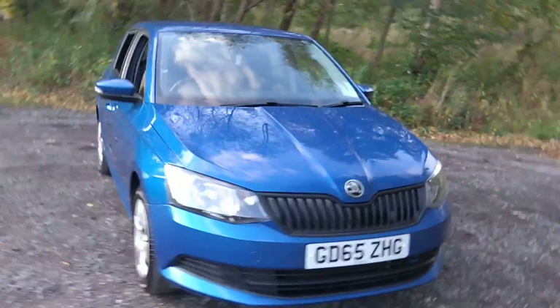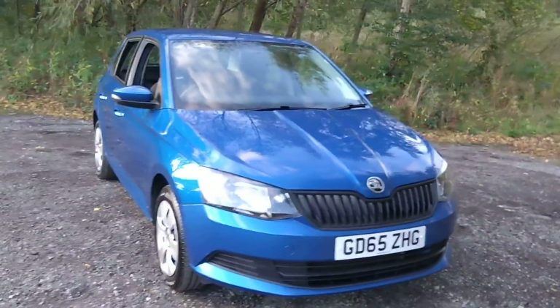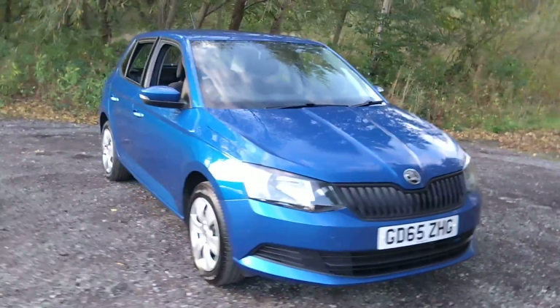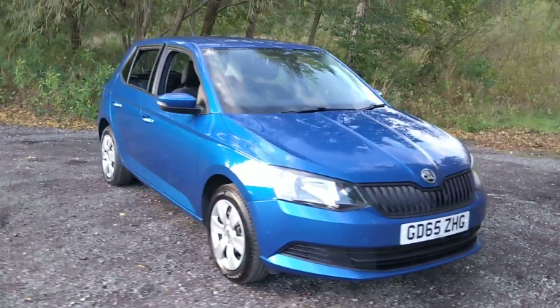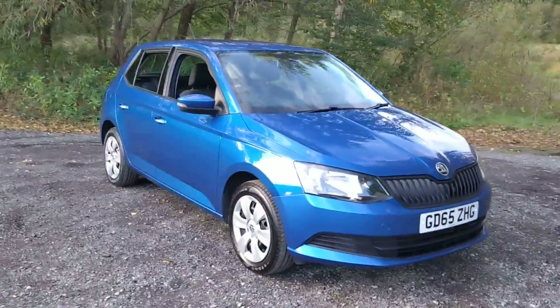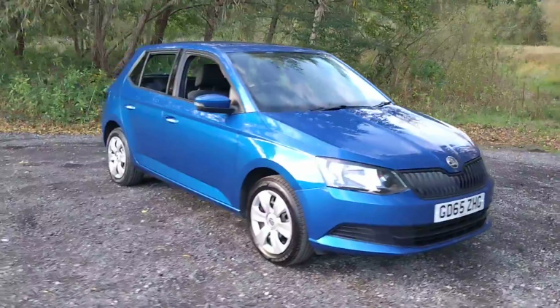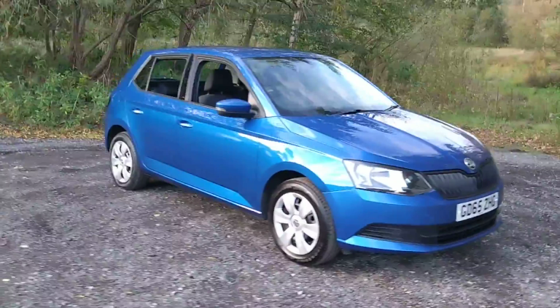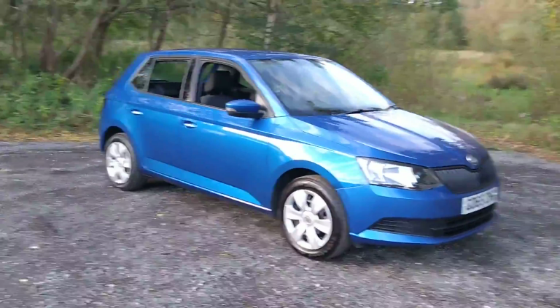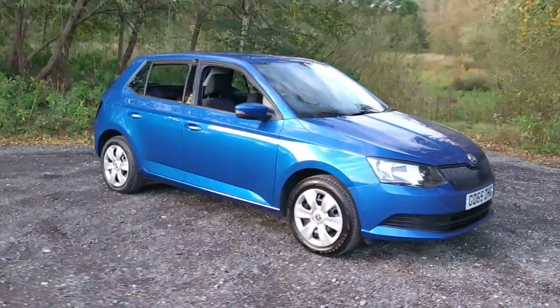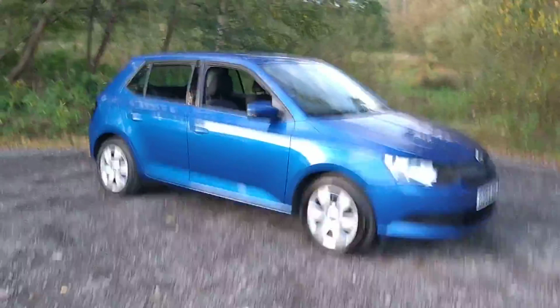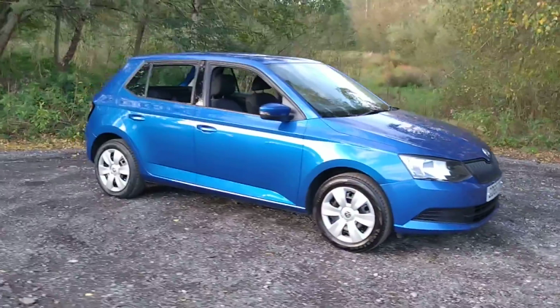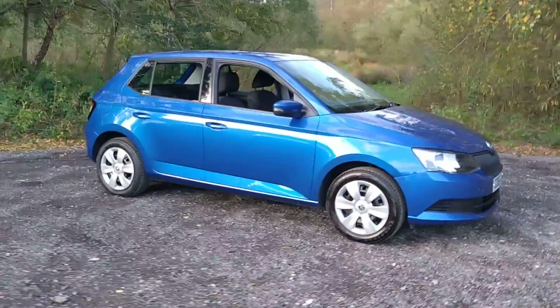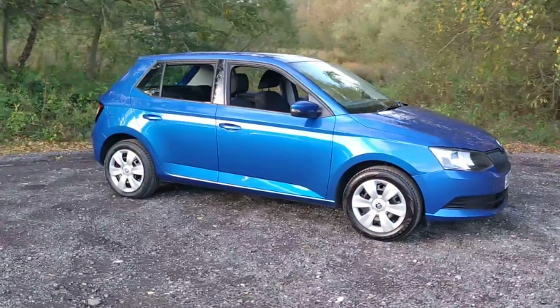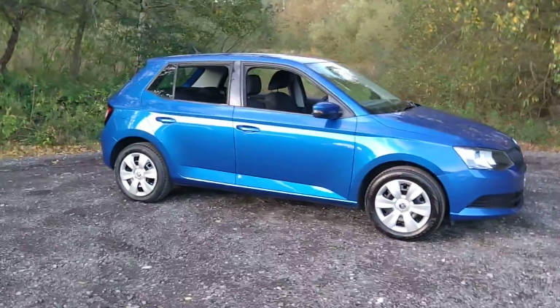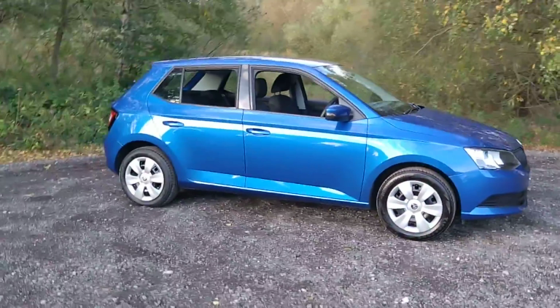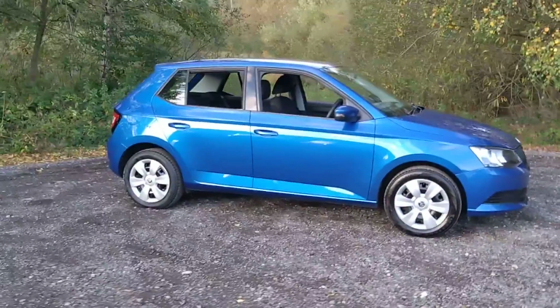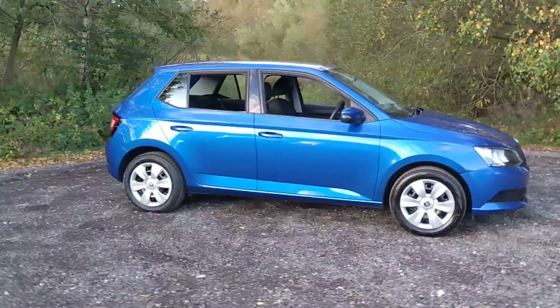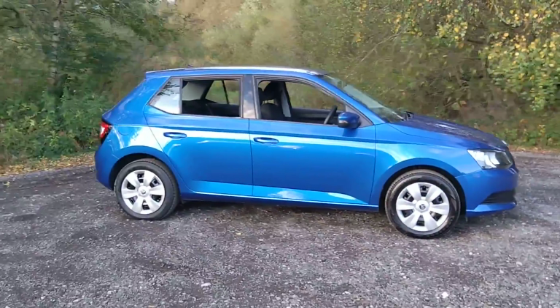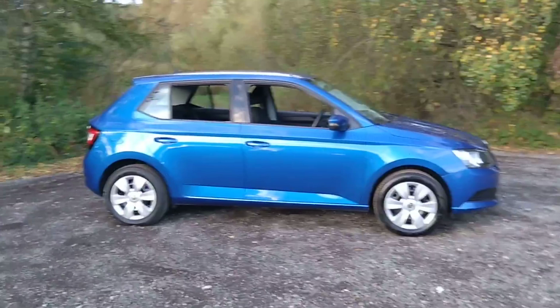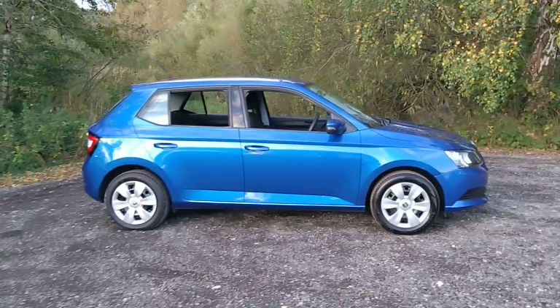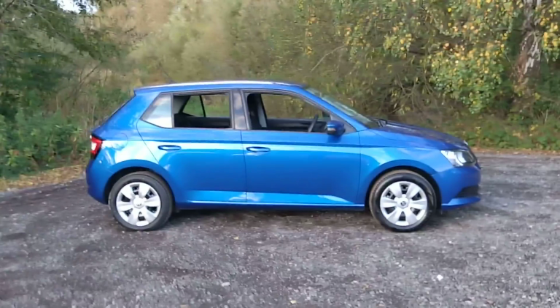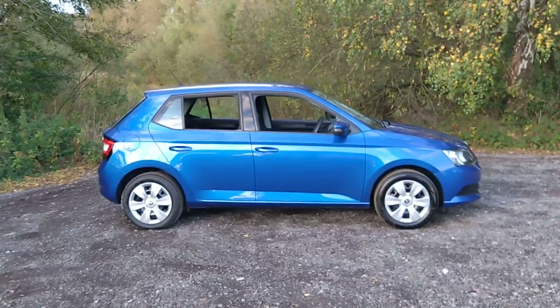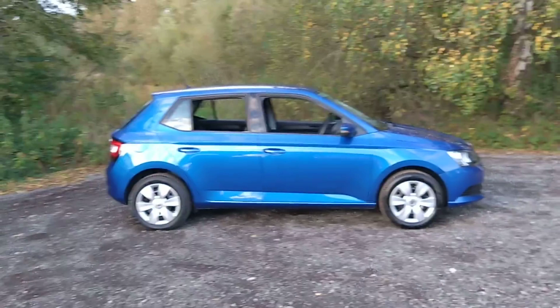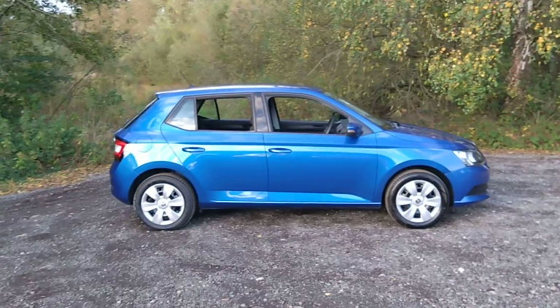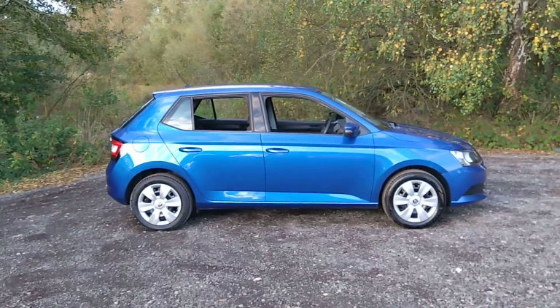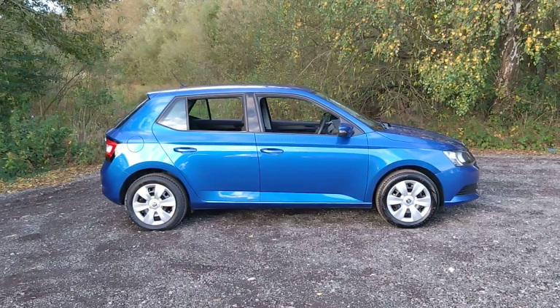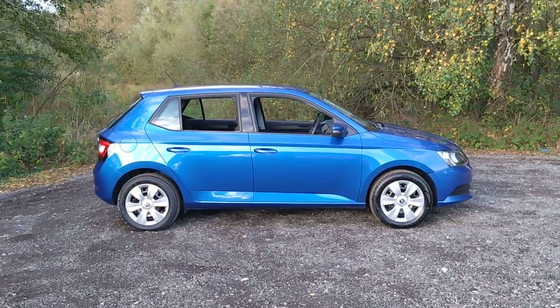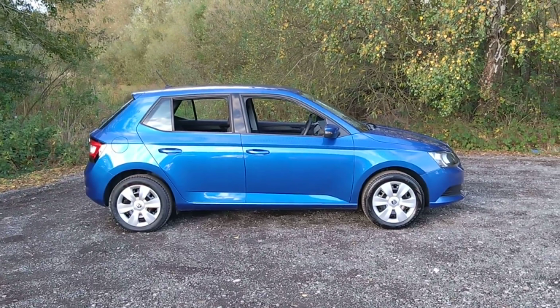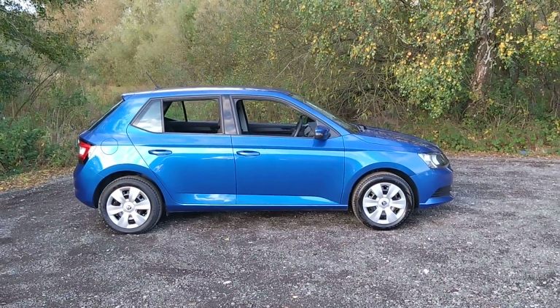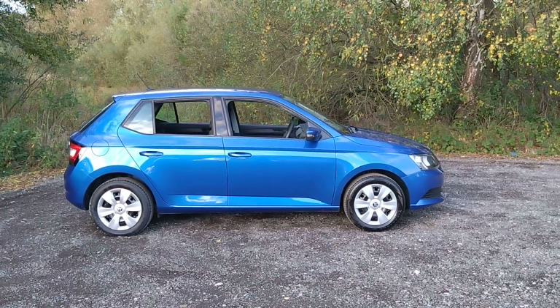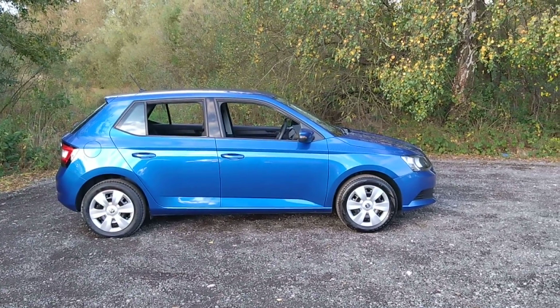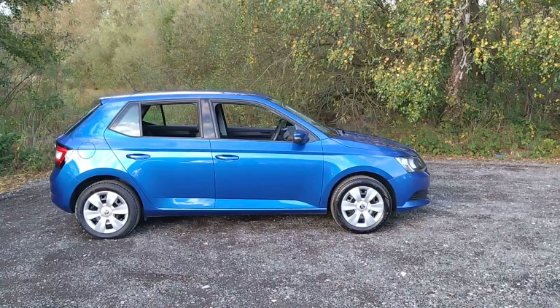For more information or to arrange a test drive, please call us on 0161 494 2113, or visit our website at www.mouselow.co.uk.